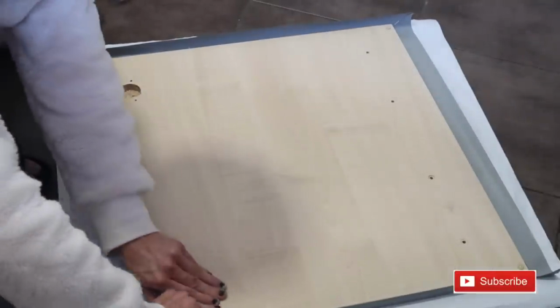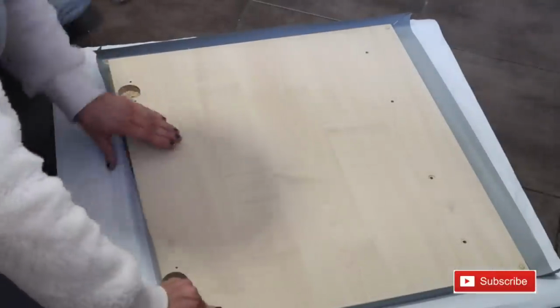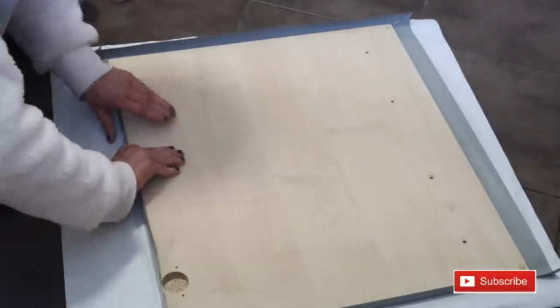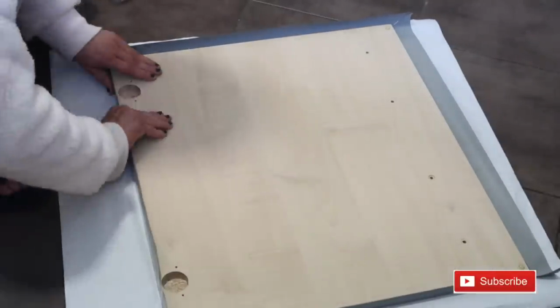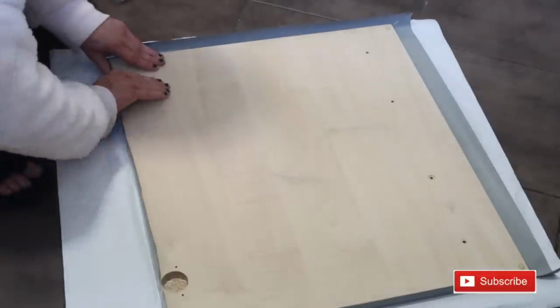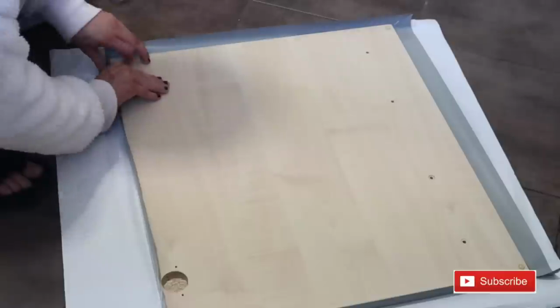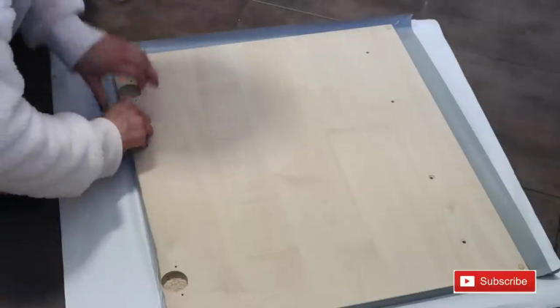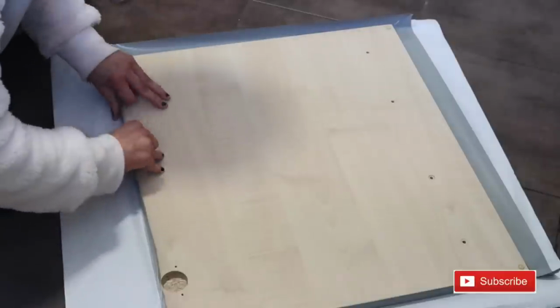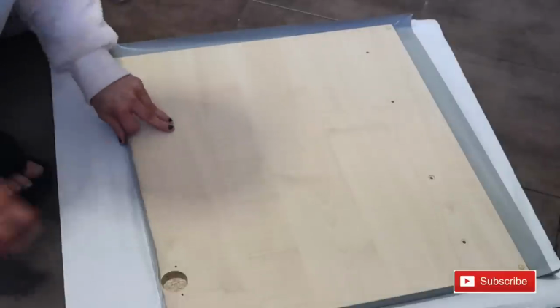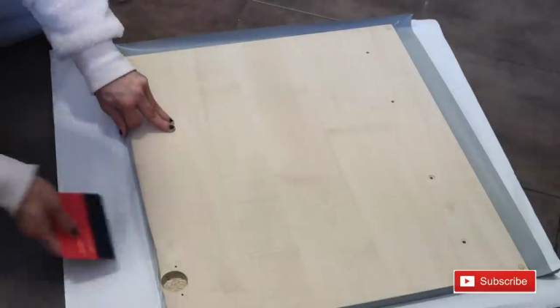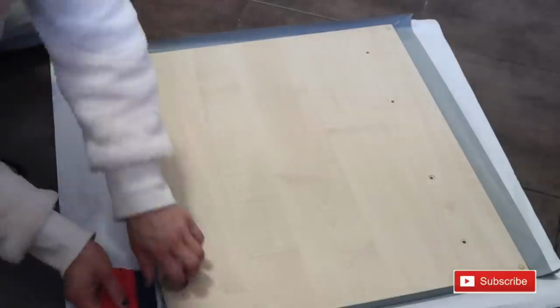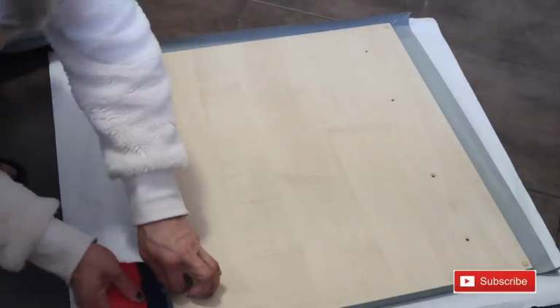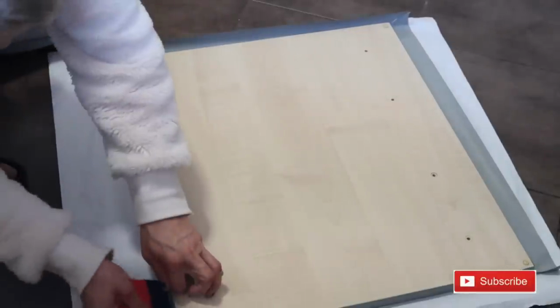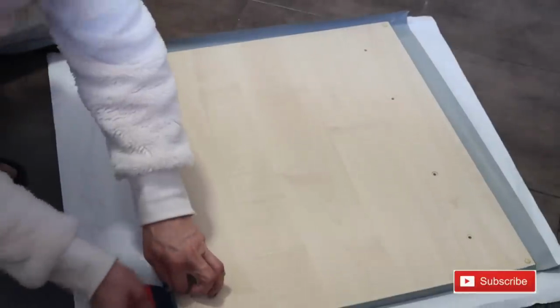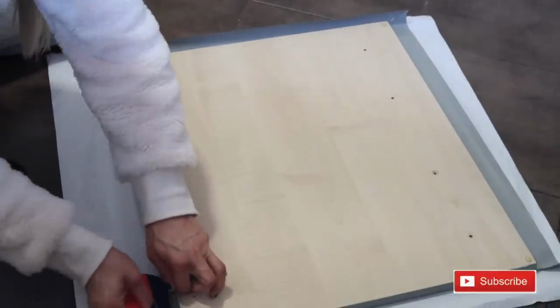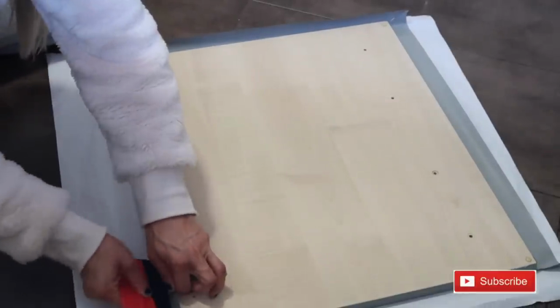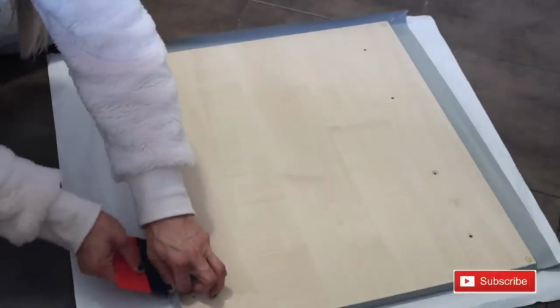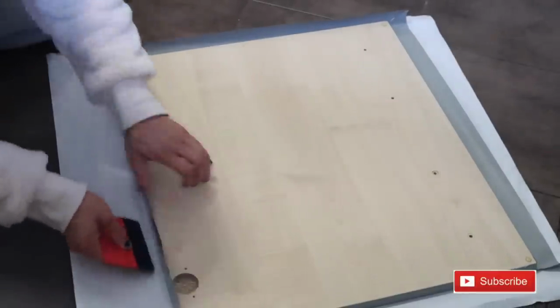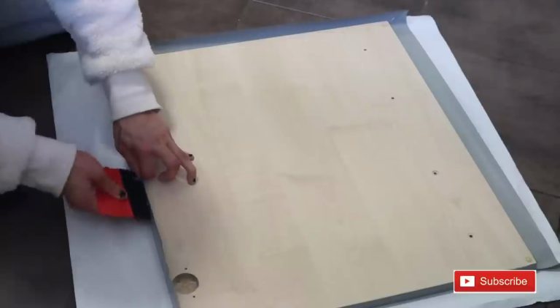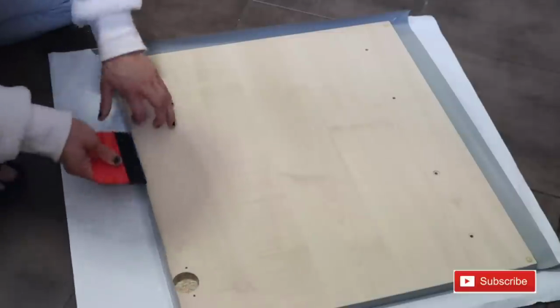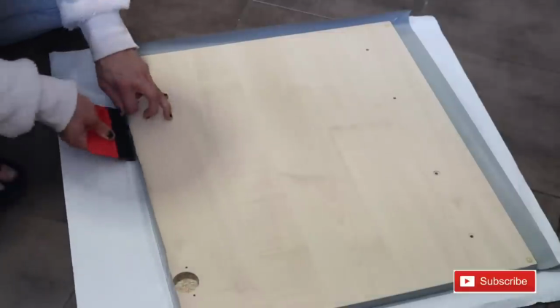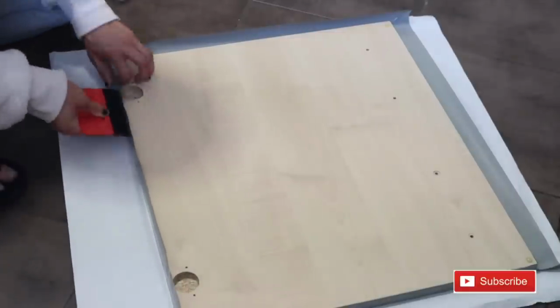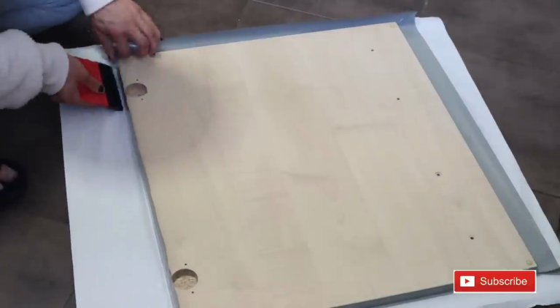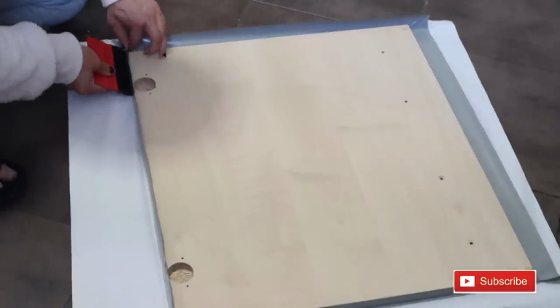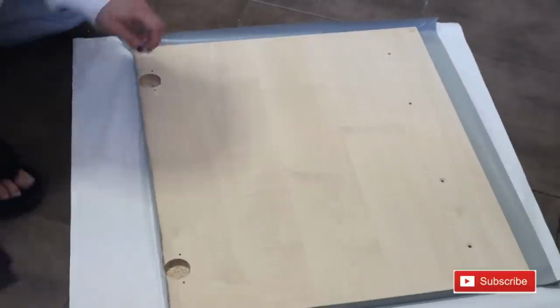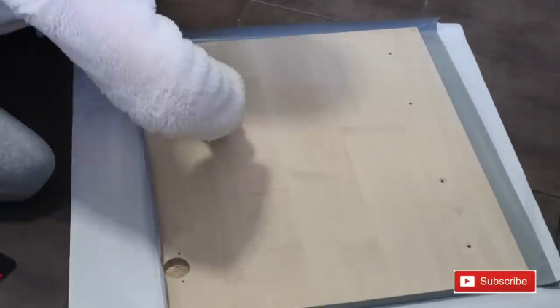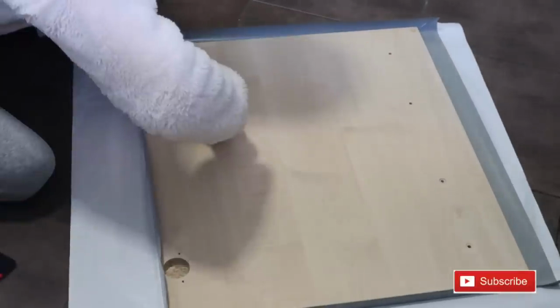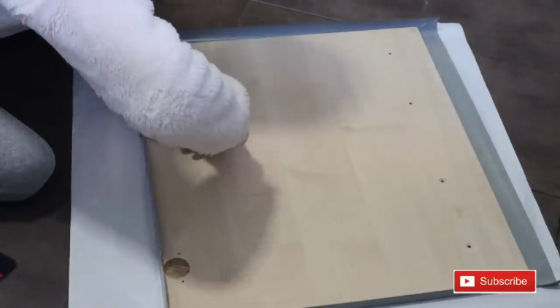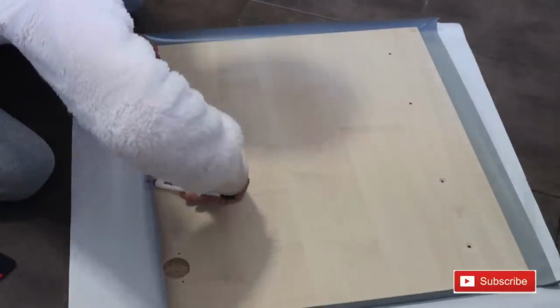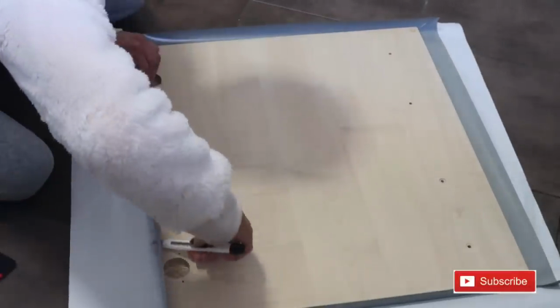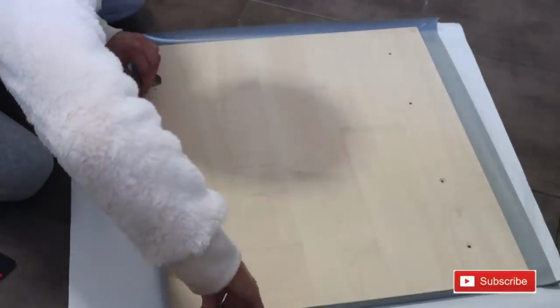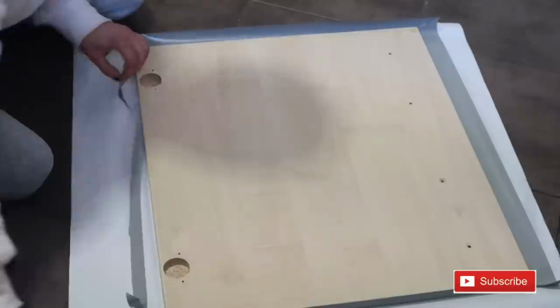This will make the corners very neat - it's the easiest way I found to do it. Then go ahead and do it all on the other side and smooth them out with the smoothers in the kit.